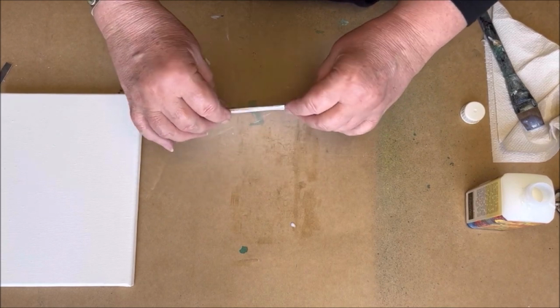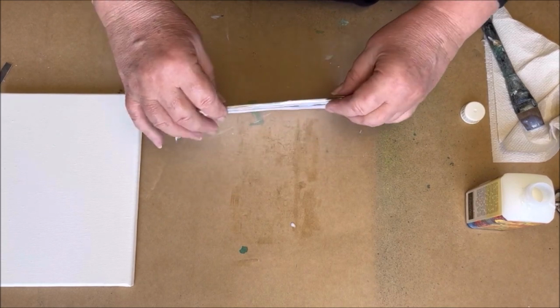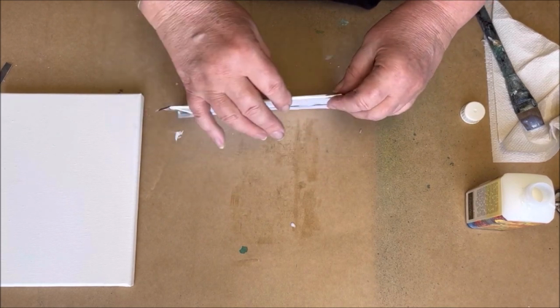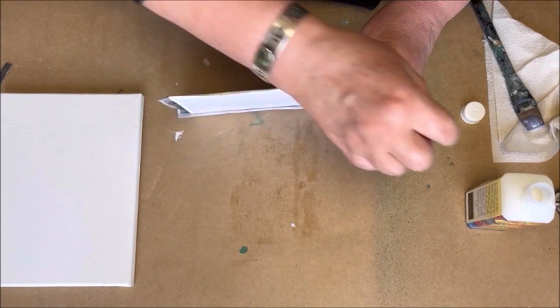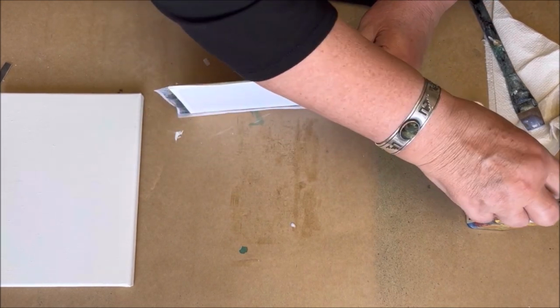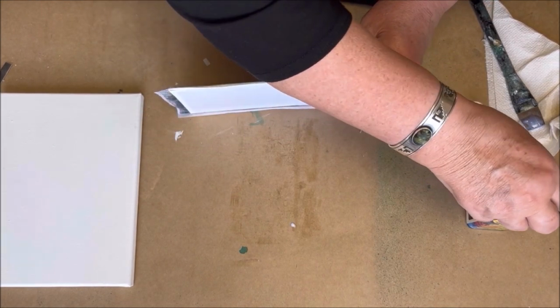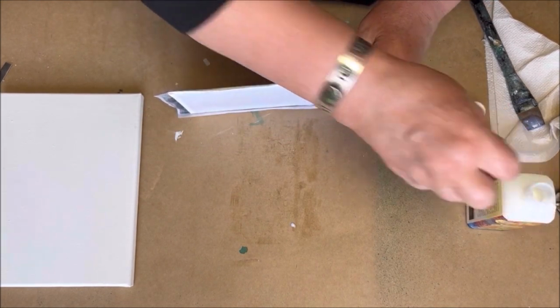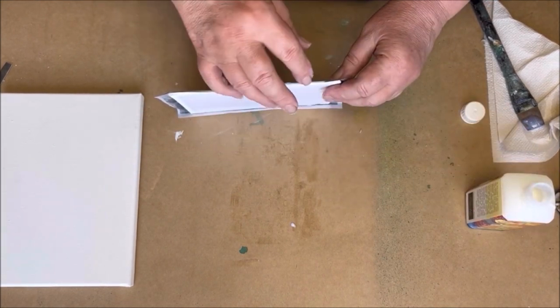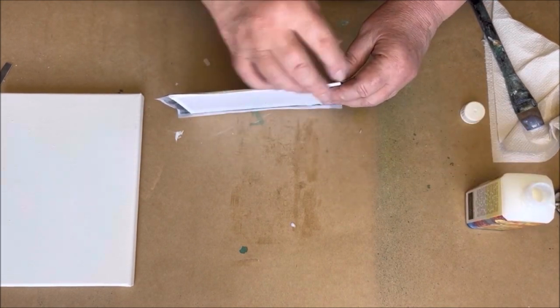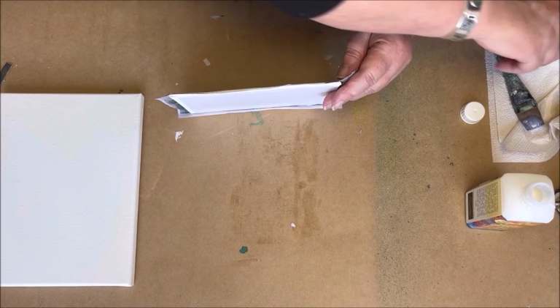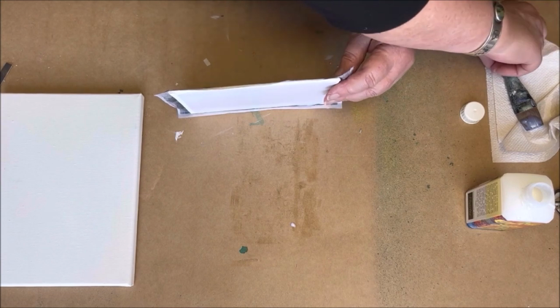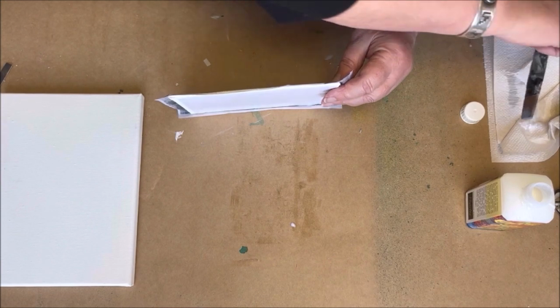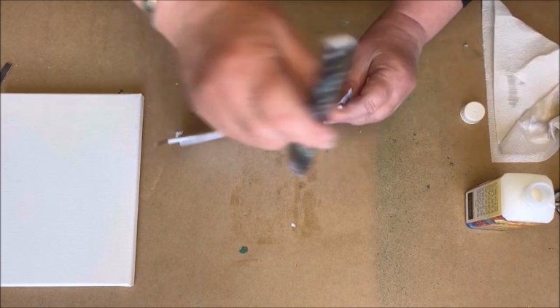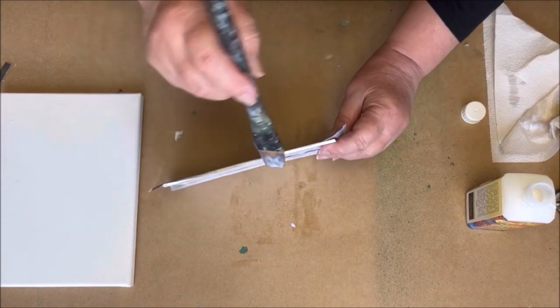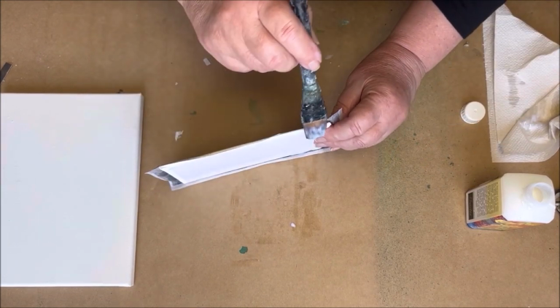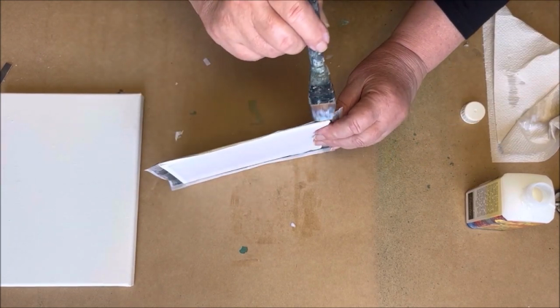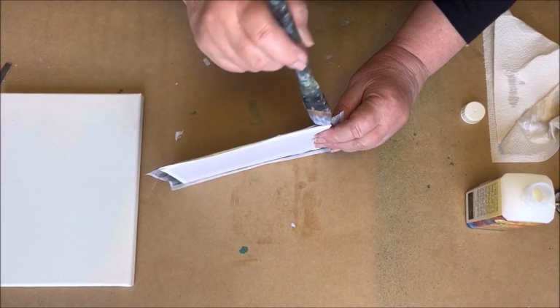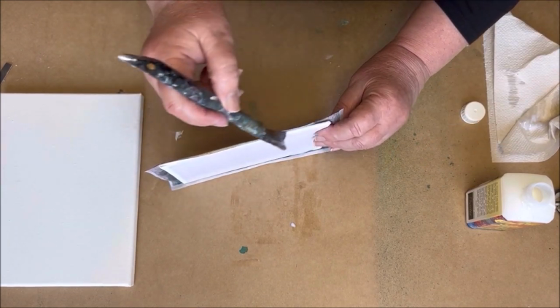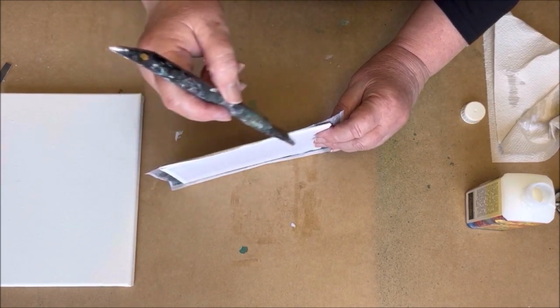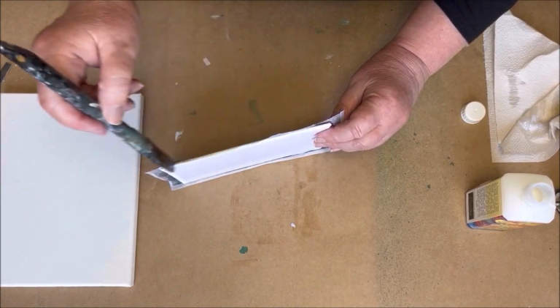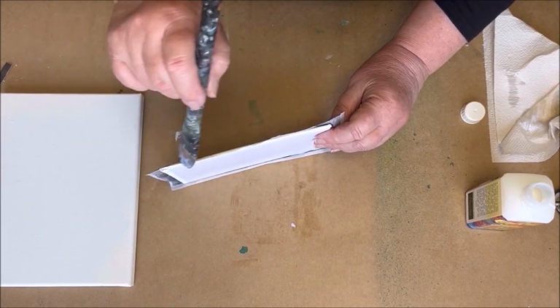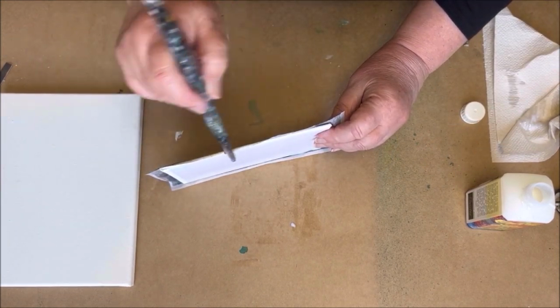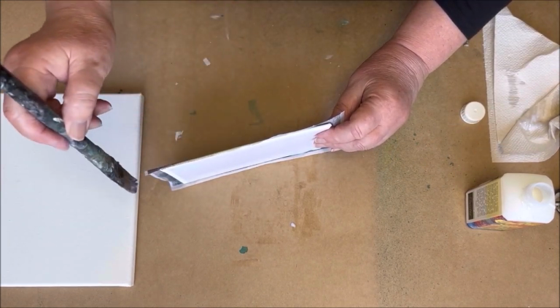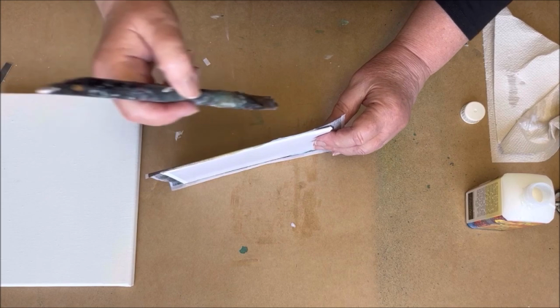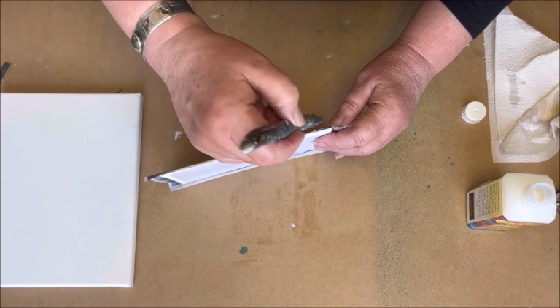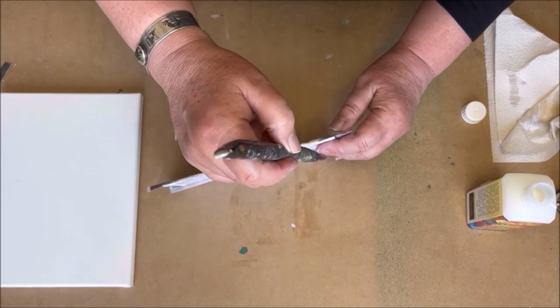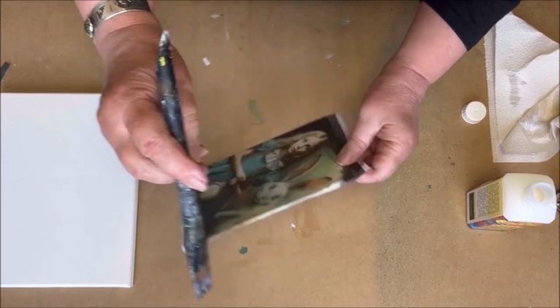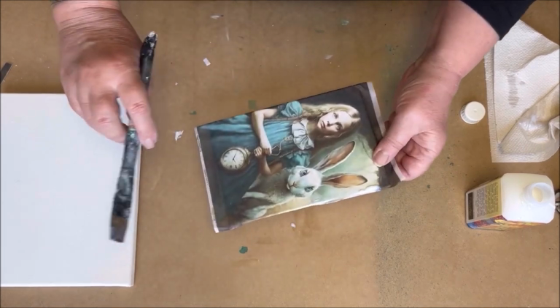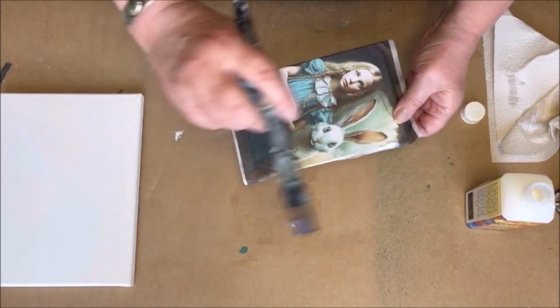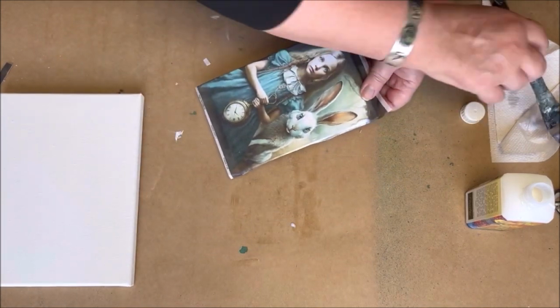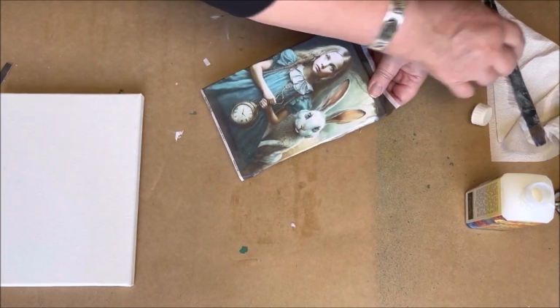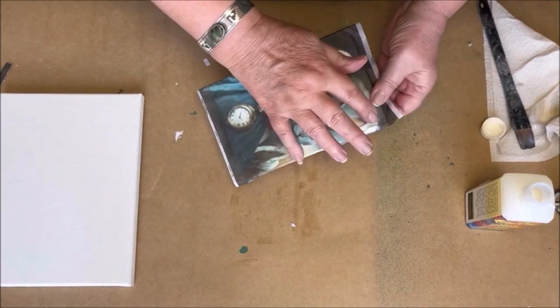I fold the paper over the canvas board, and when that is finished you have to protect your image with another layer of decoupage glue.